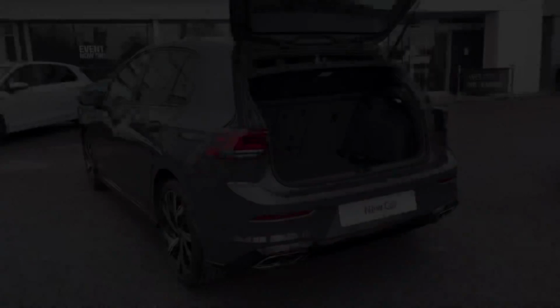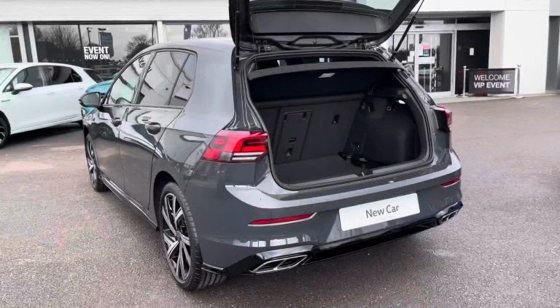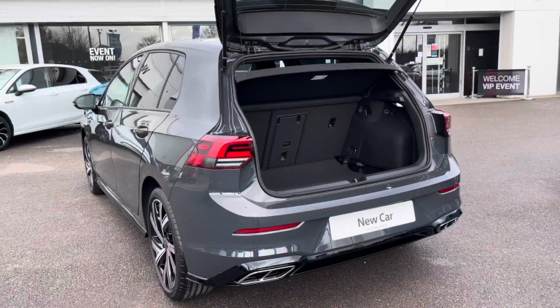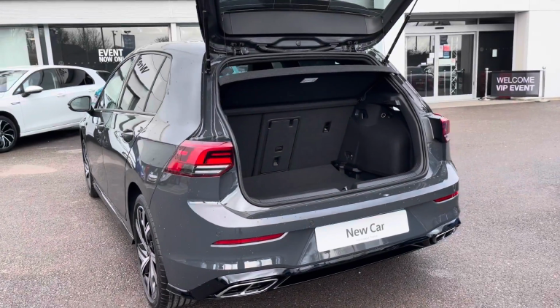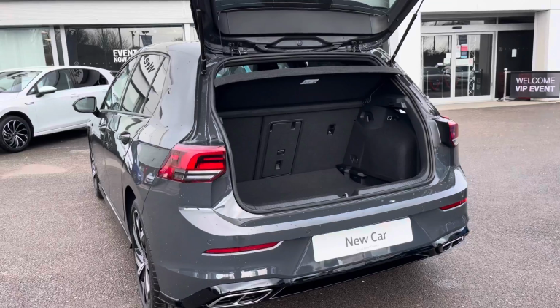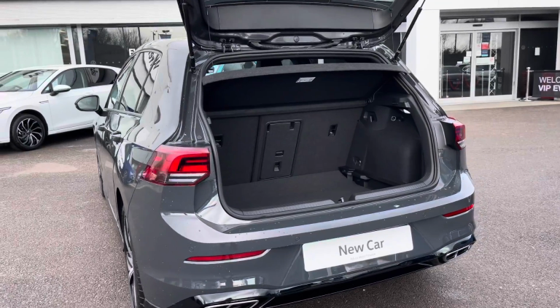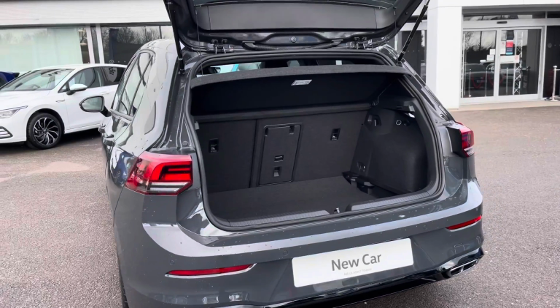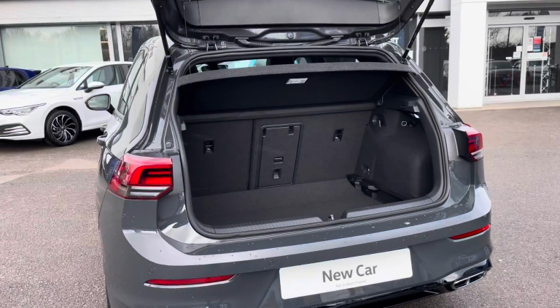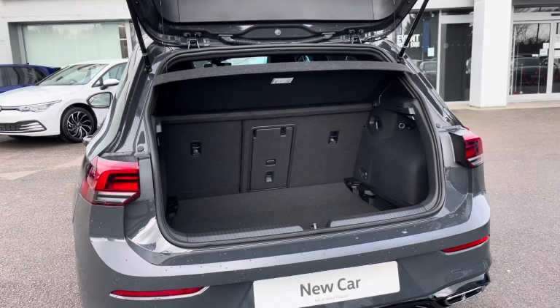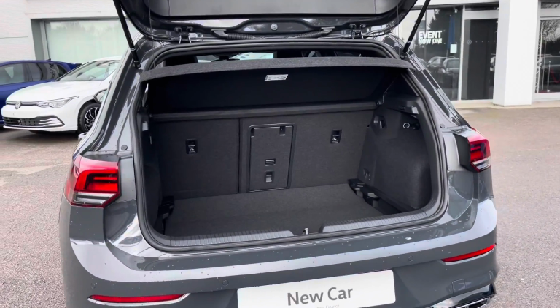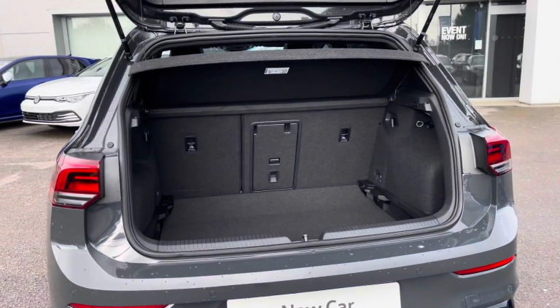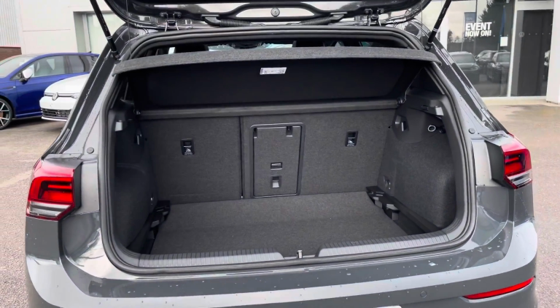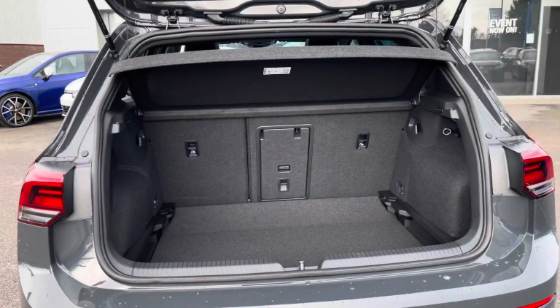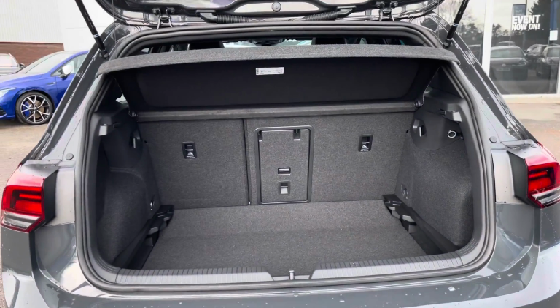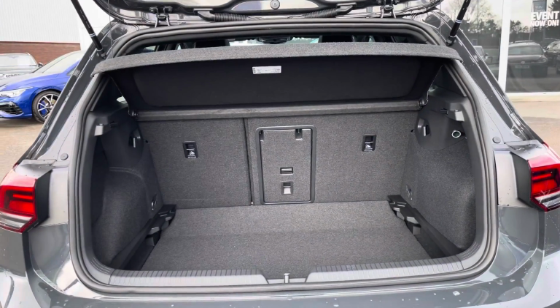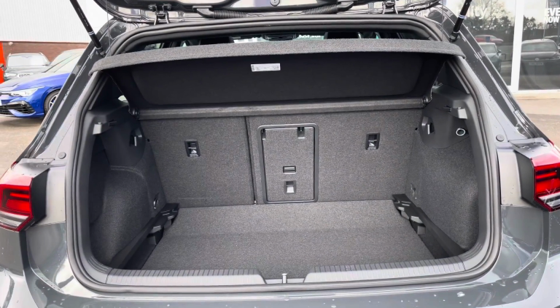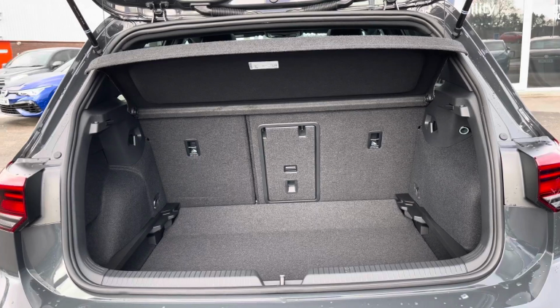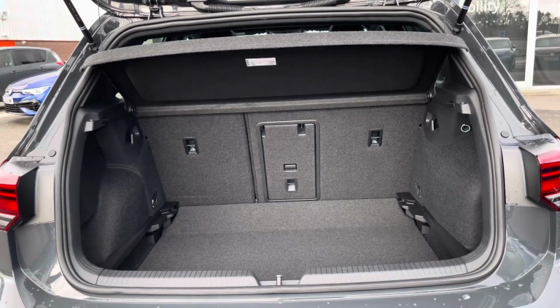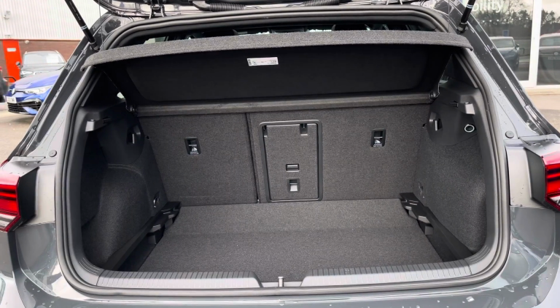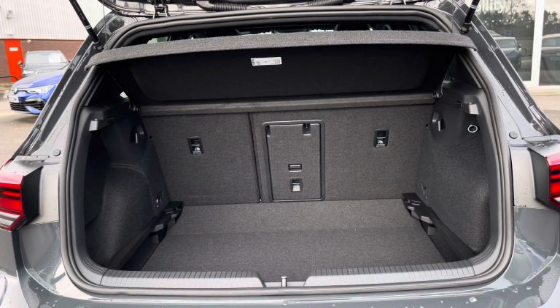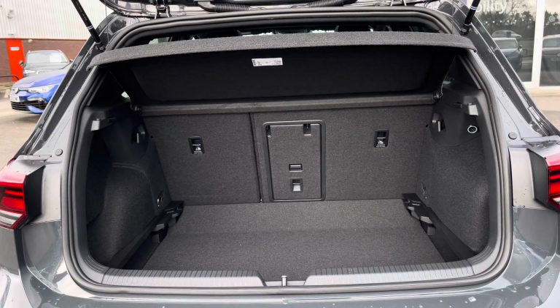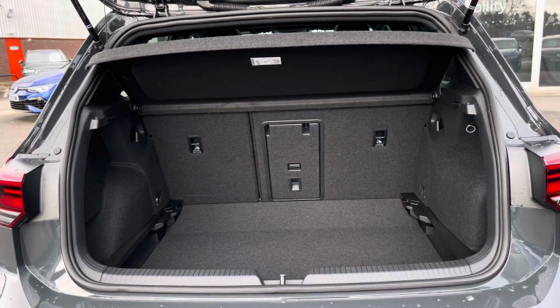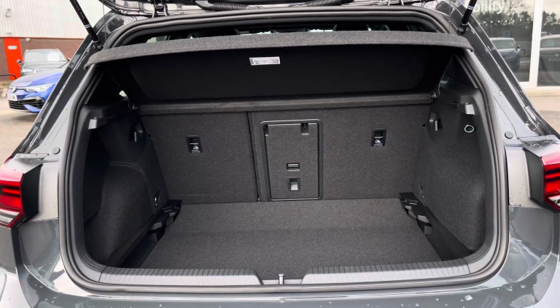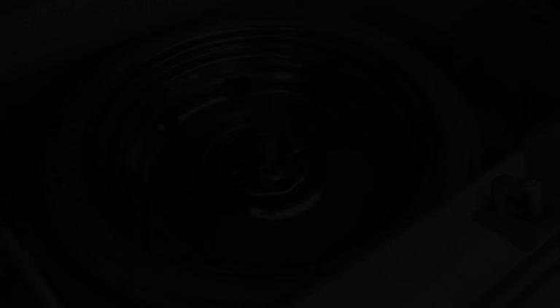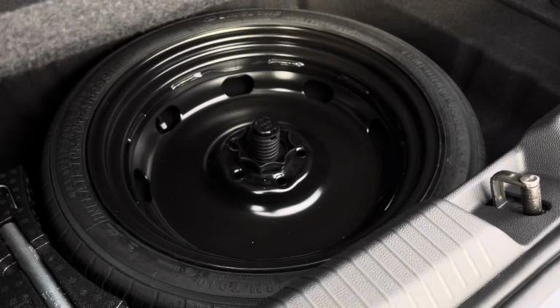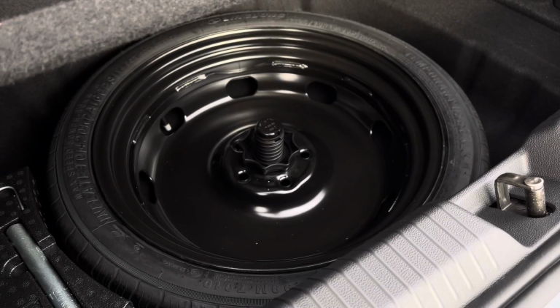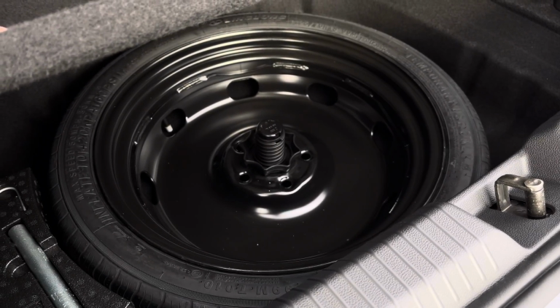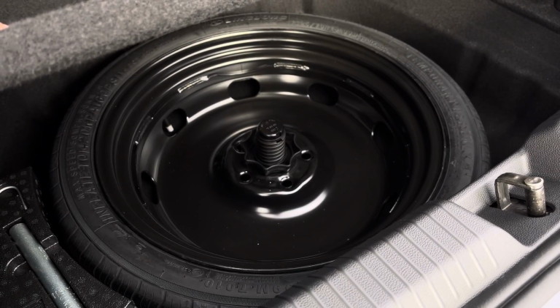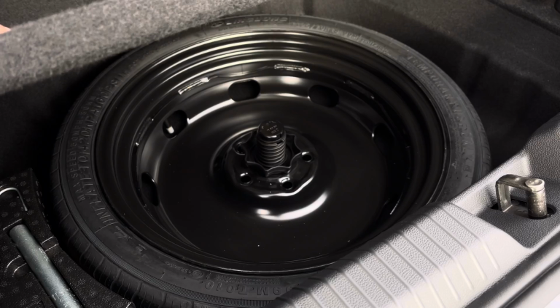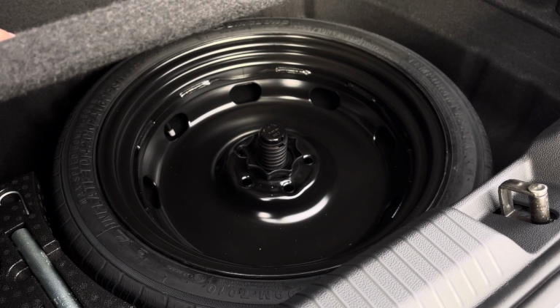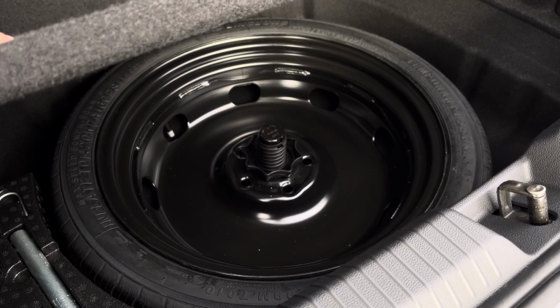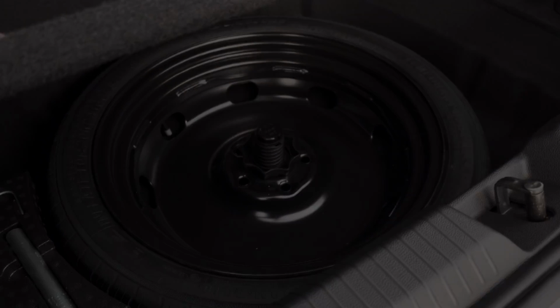You have a generous boot space to cater for your day to day needs such as any weekly shopping trips. The floor is variable so the height can be adjusted, and the rear seats can be folded to extend the capacity to fit in larger items. You also have a spare wheel underneath the boot floor as another optional extra.